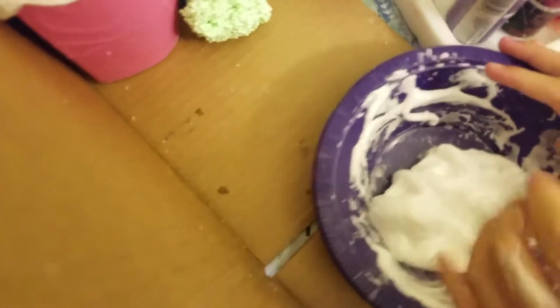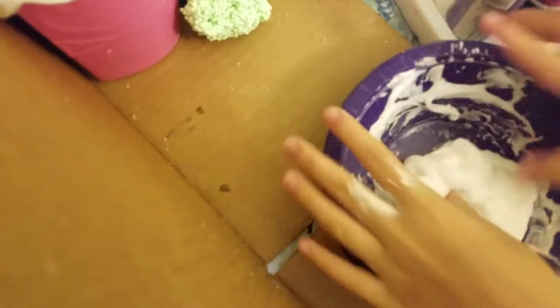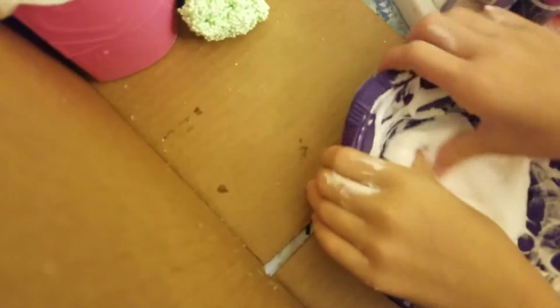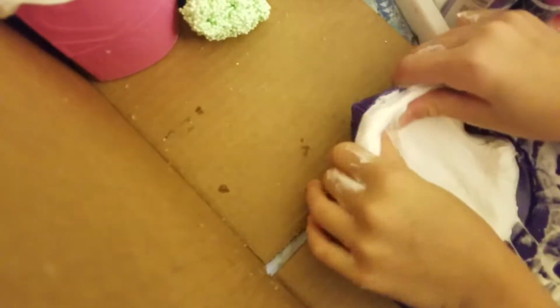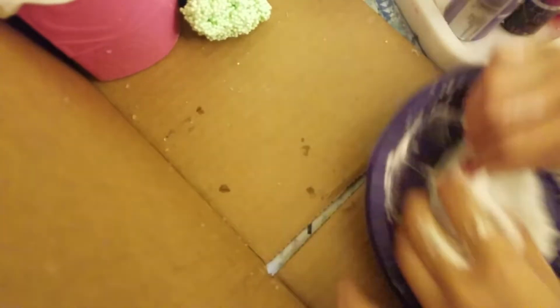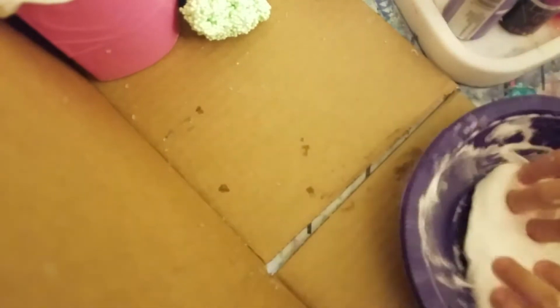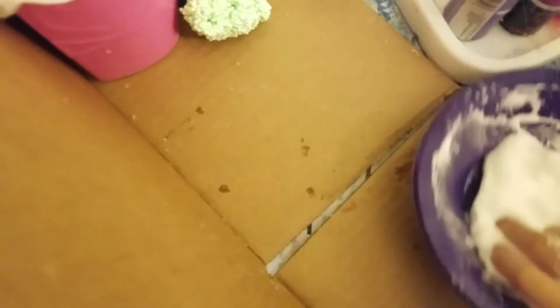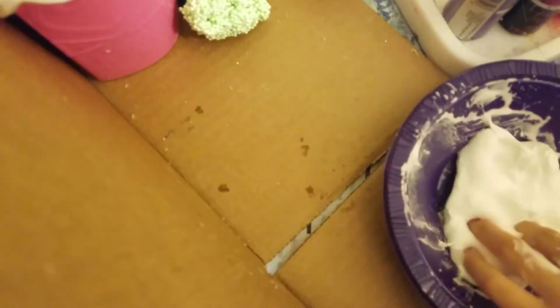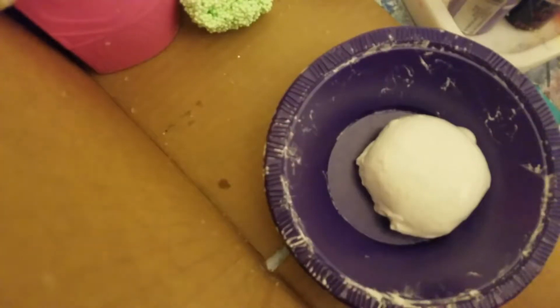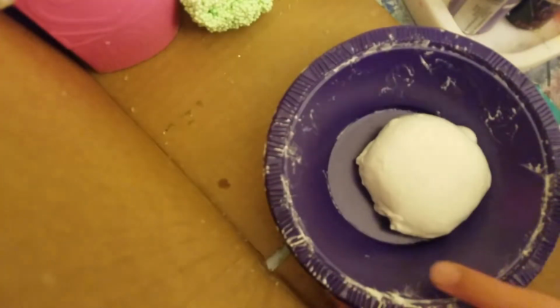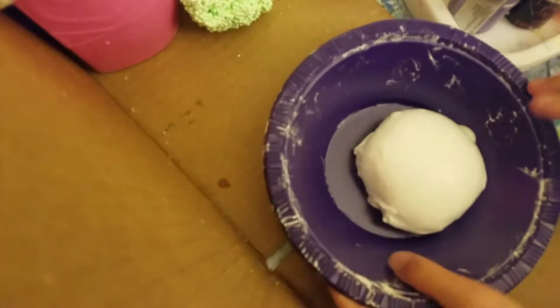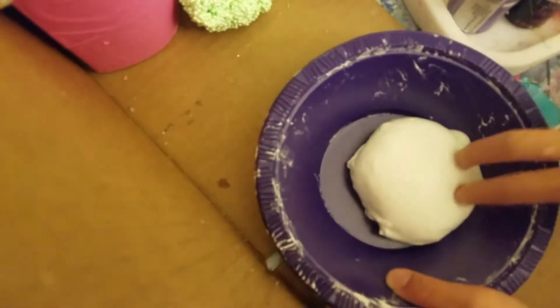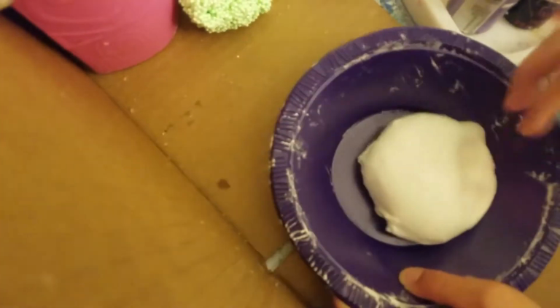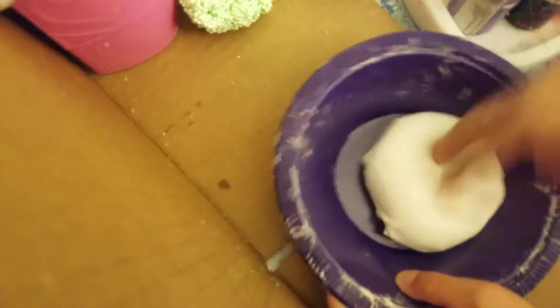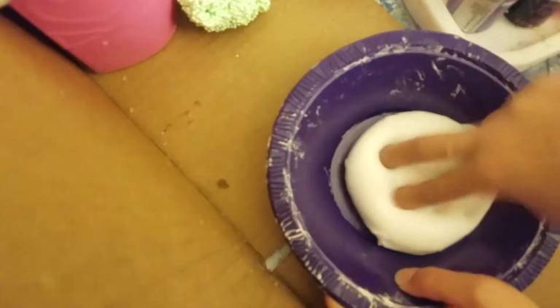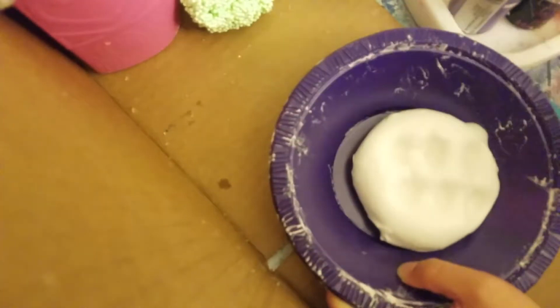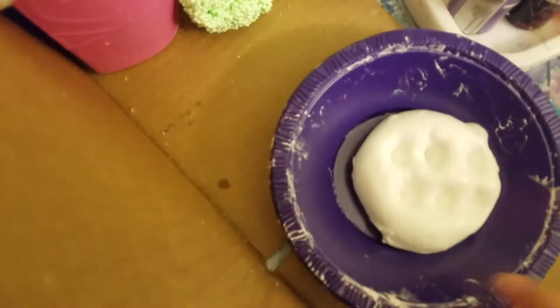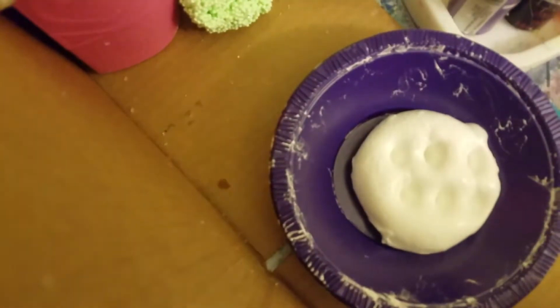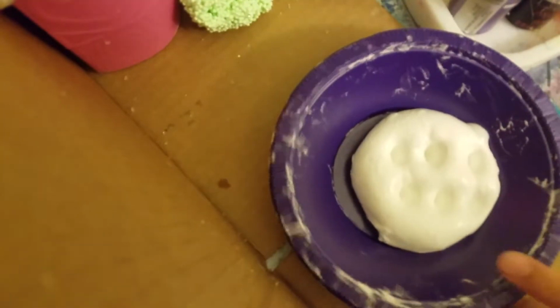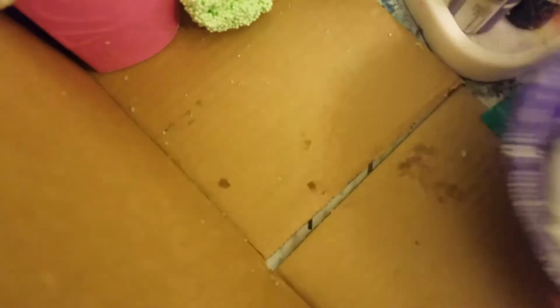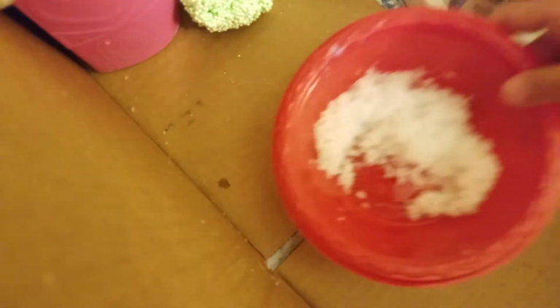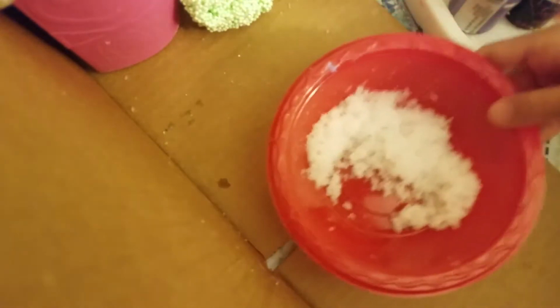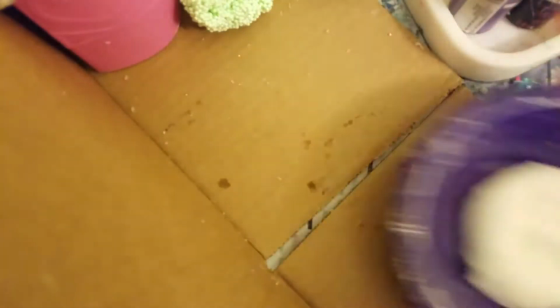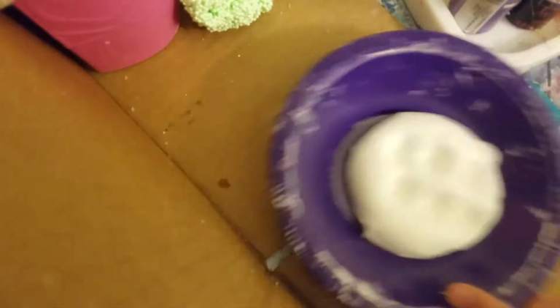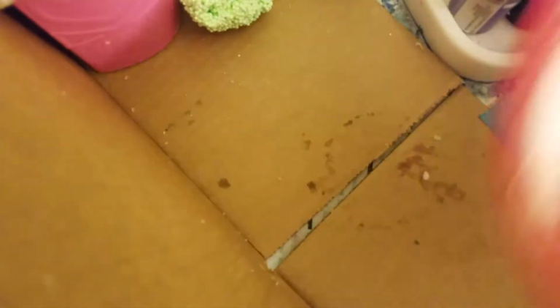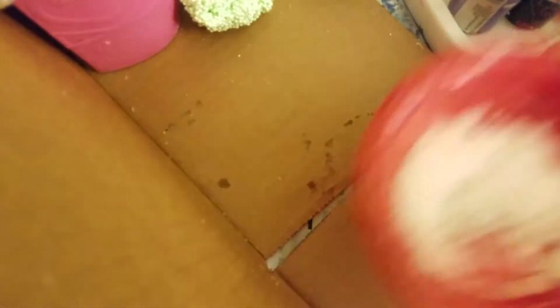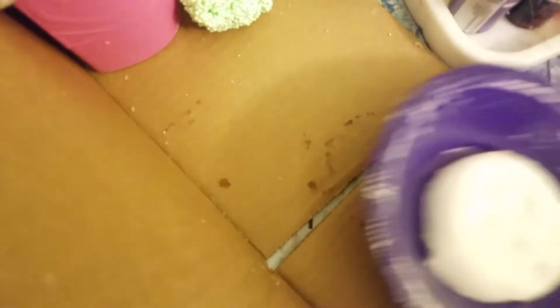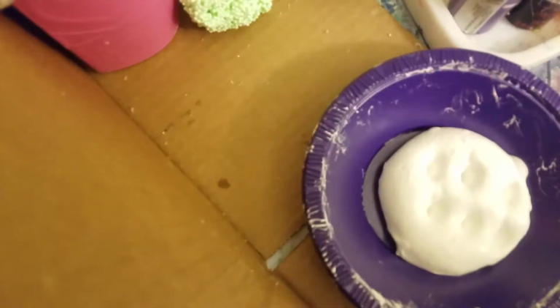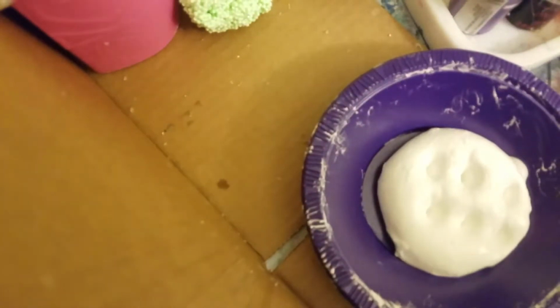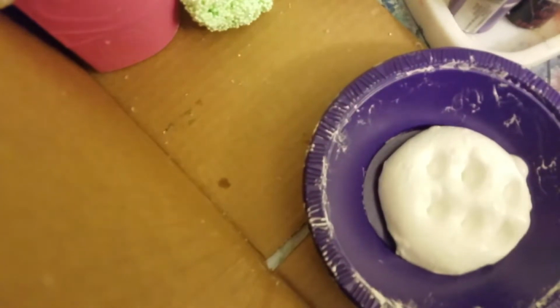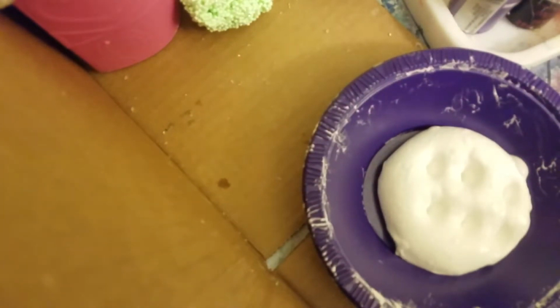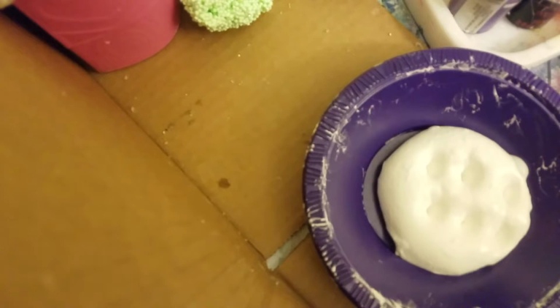I'll be back when I'm done kneading. Okay, I'm done kneading. Now it's time to add instant snow, so first I'm gonna add it little by little.